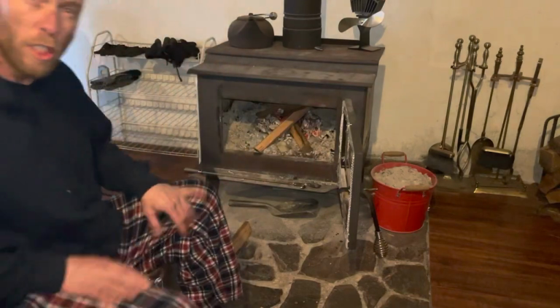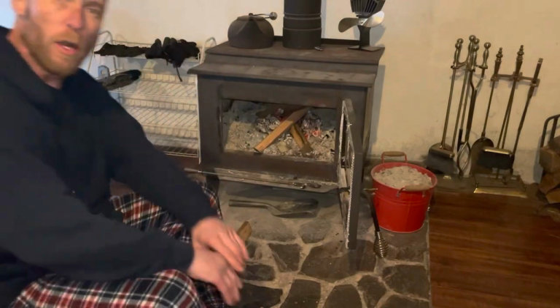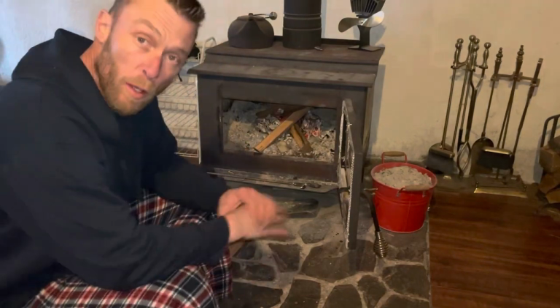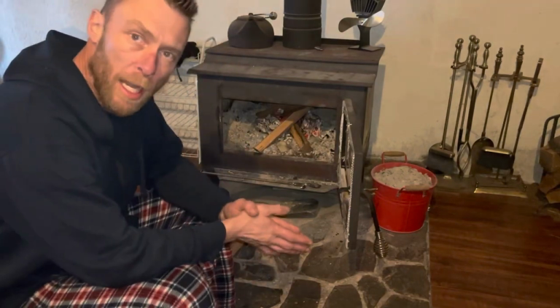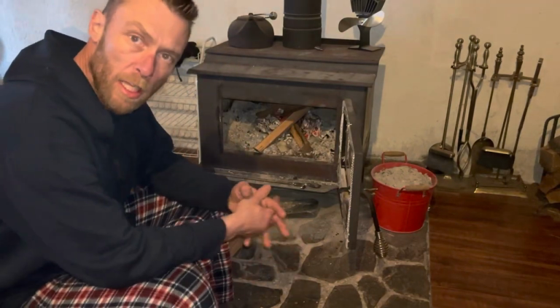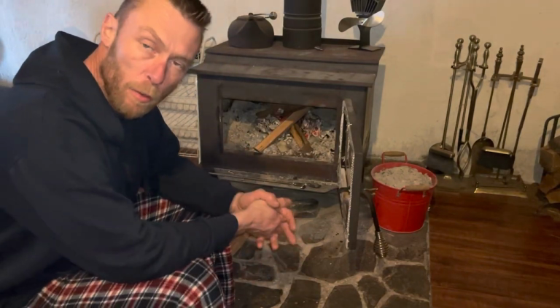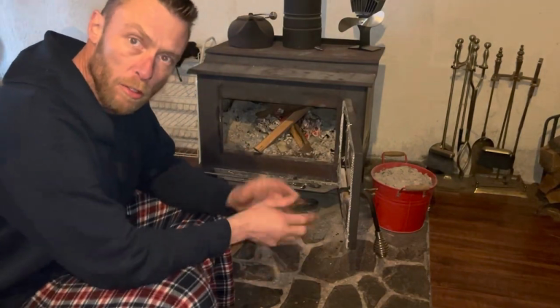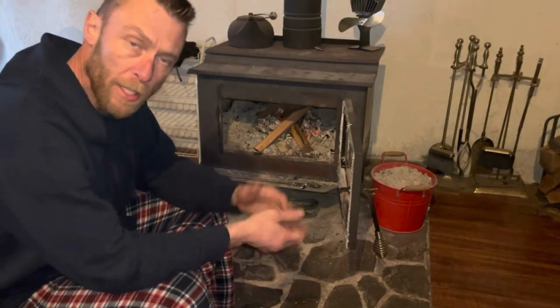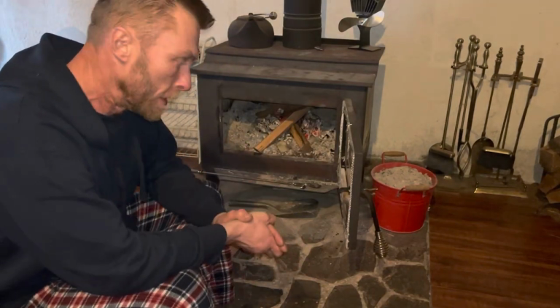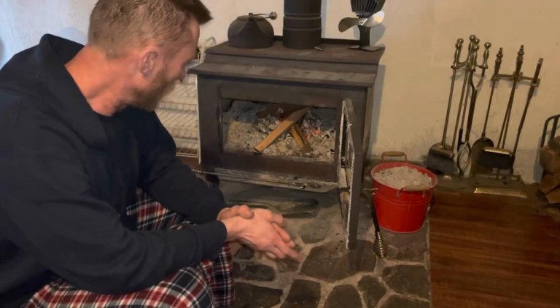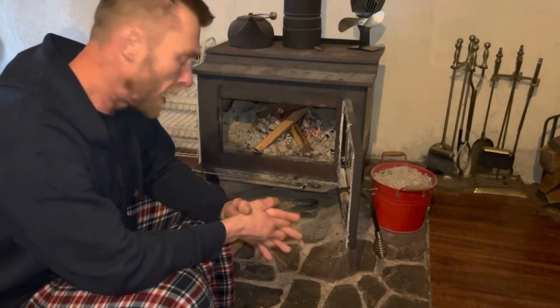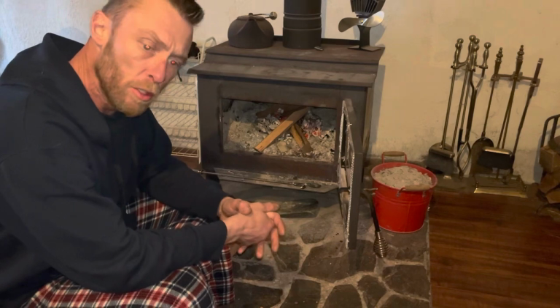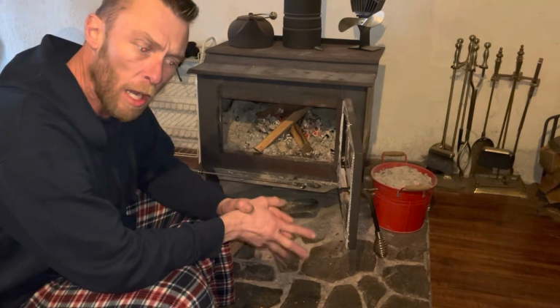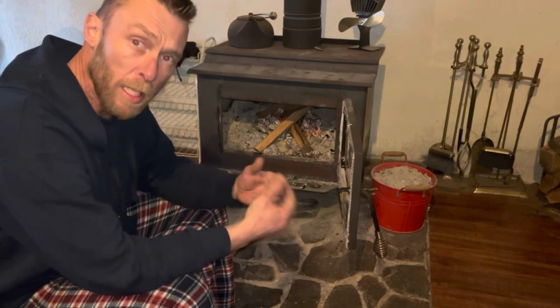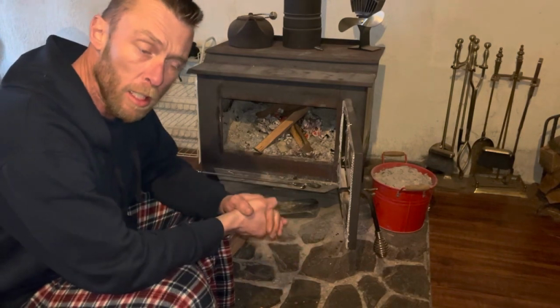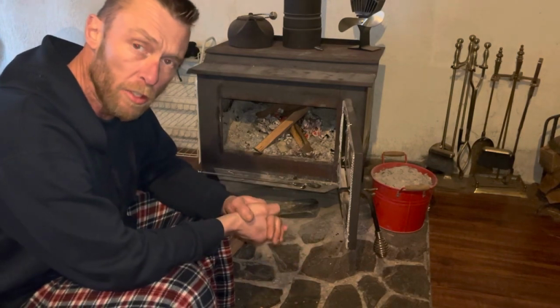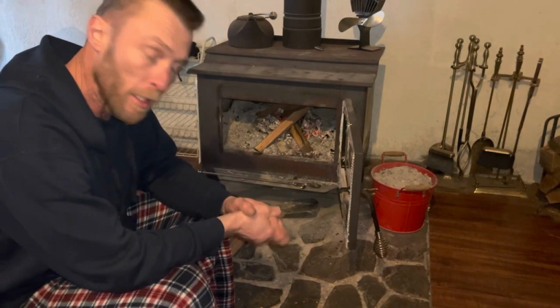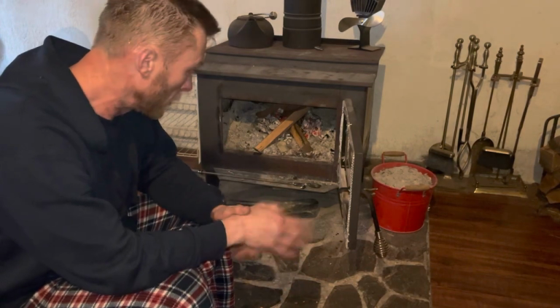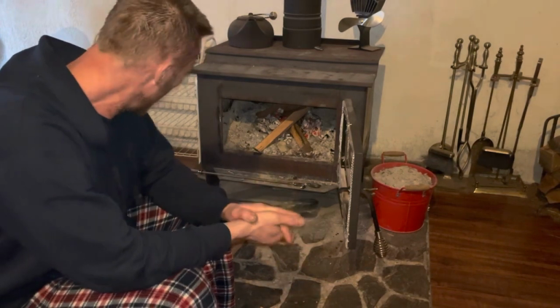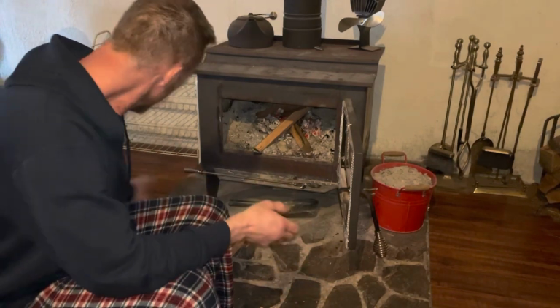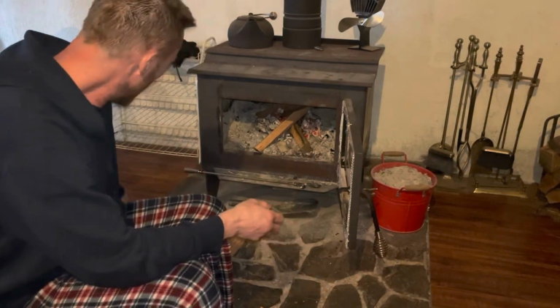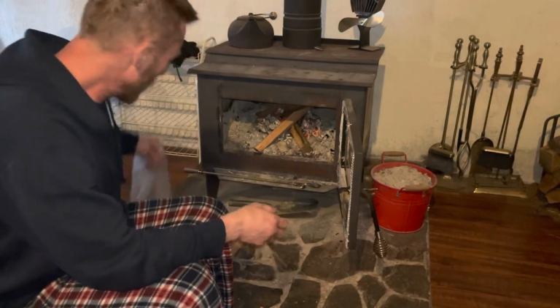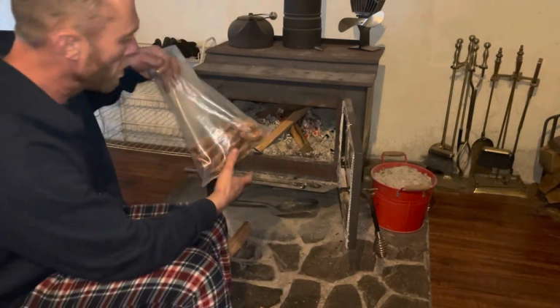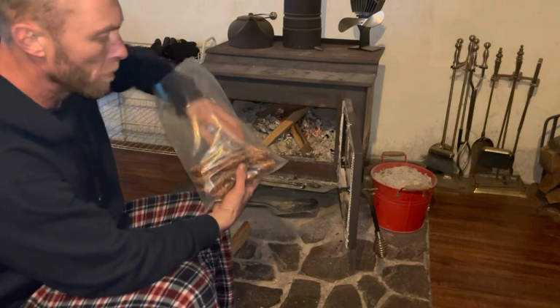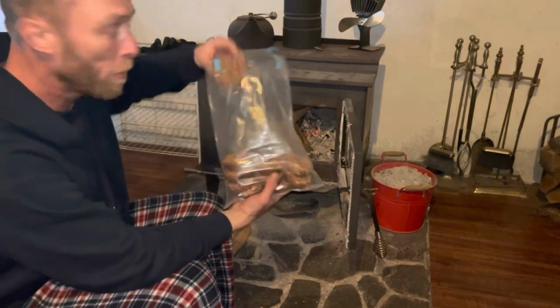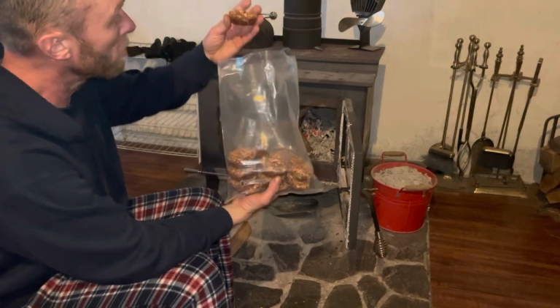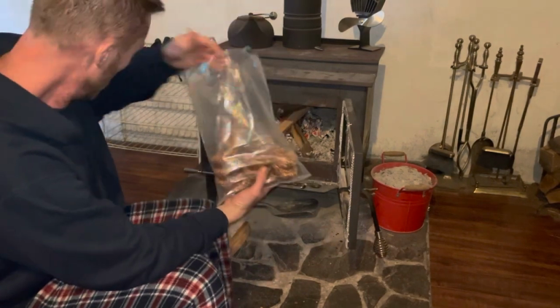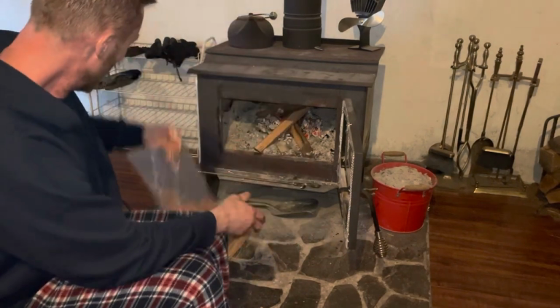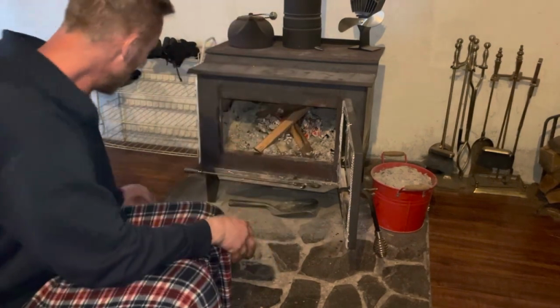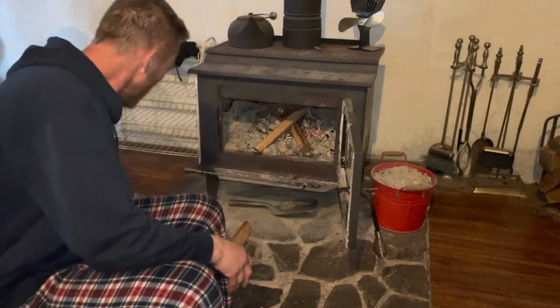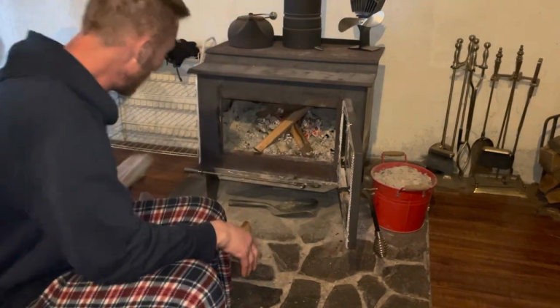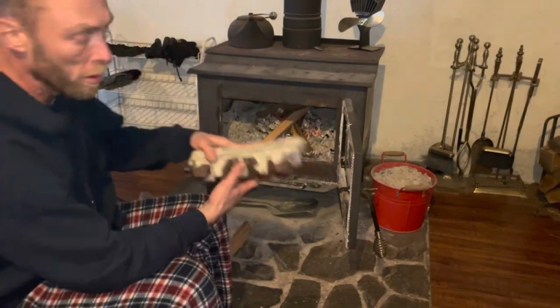Good morning everyone. Welcome back to the Savage Firewood channel. It's Brad here. Today I'm going to show you how I make a fire starter — a very simple way with two variations. I make them in pucks and into egg cartons. Stay tuned.